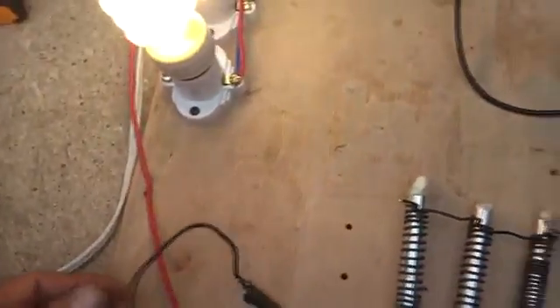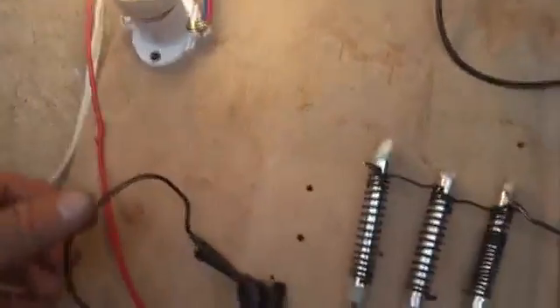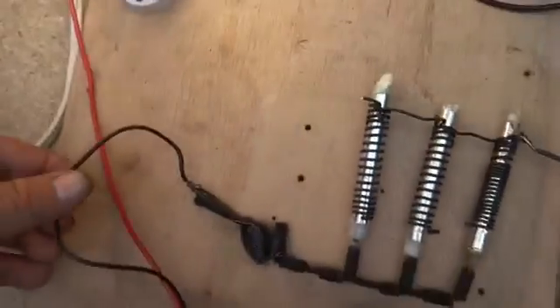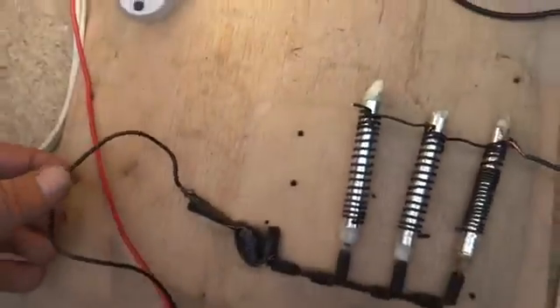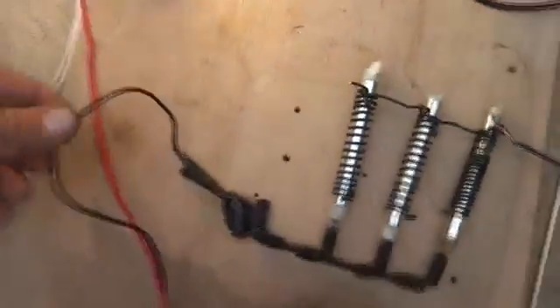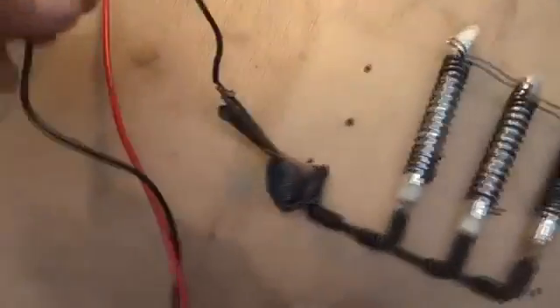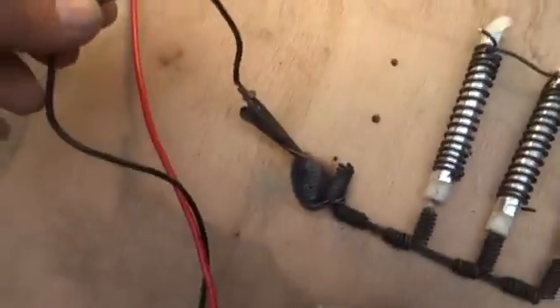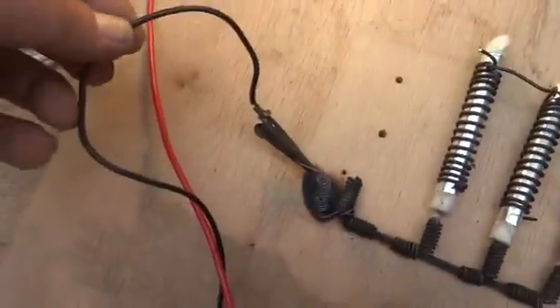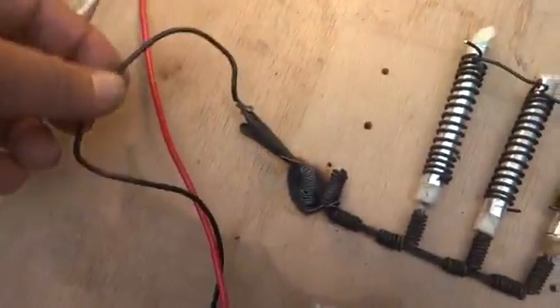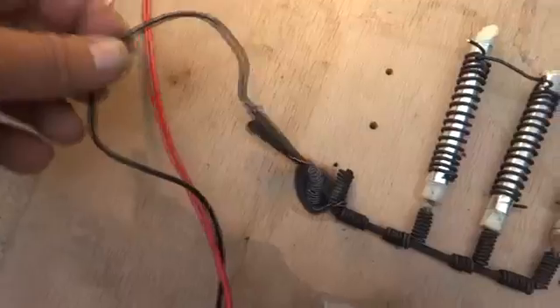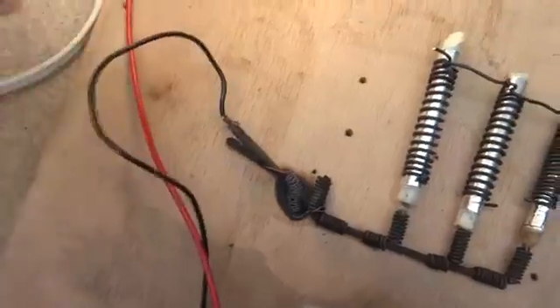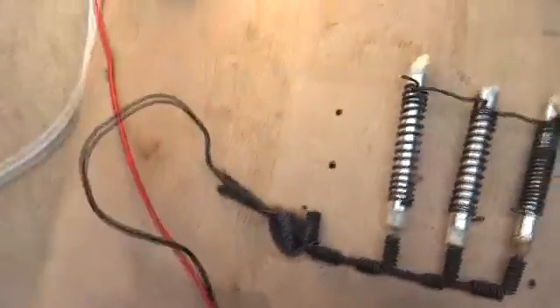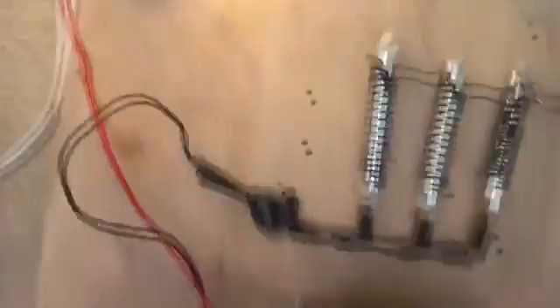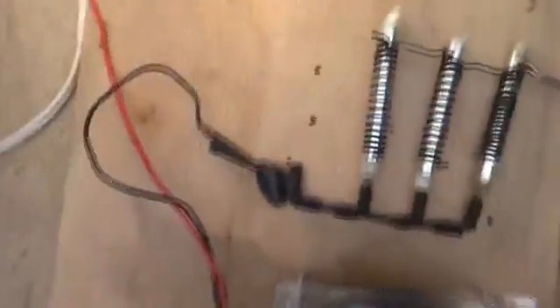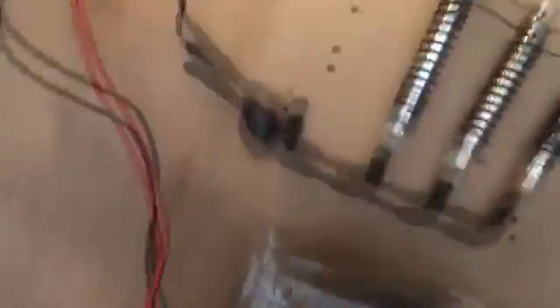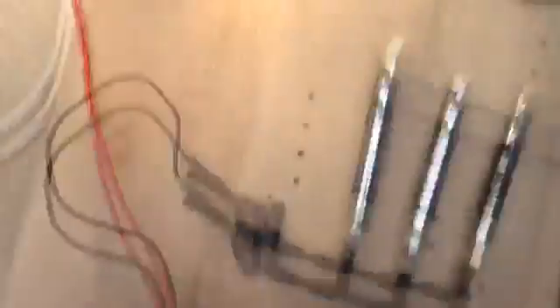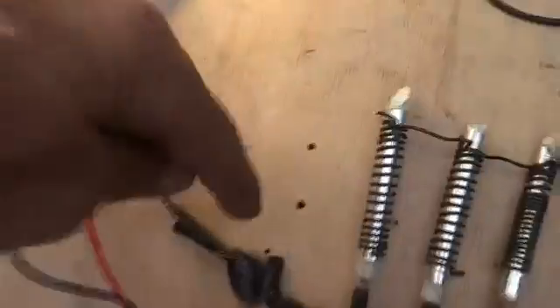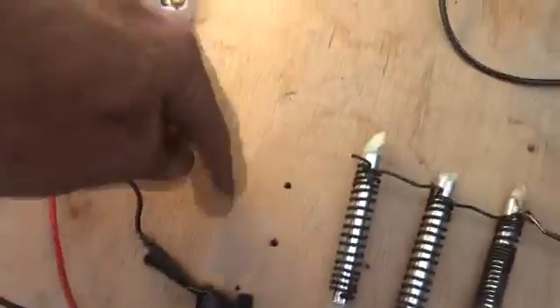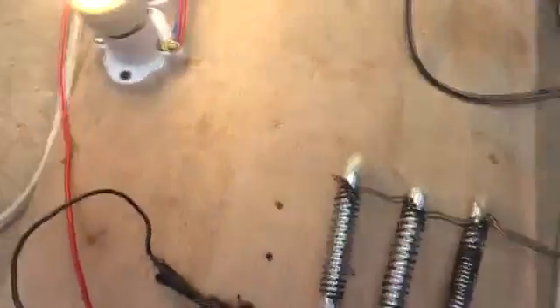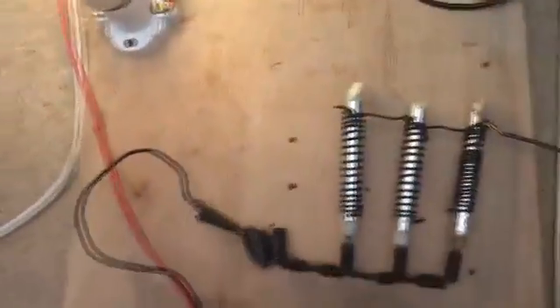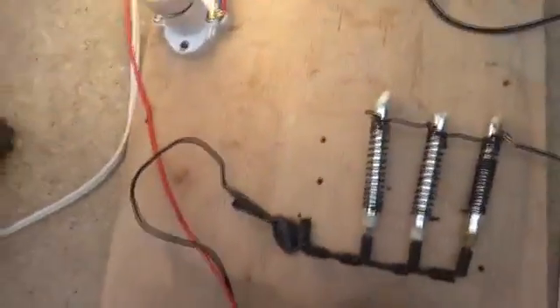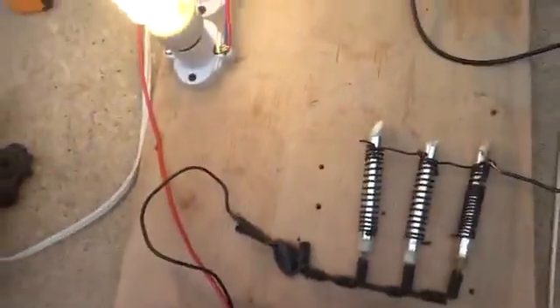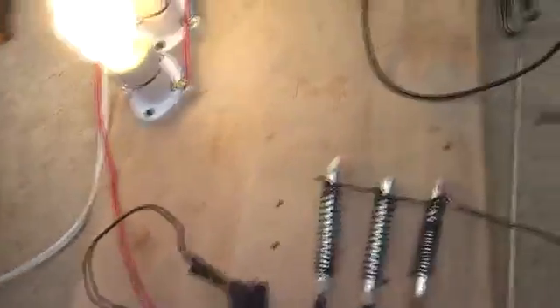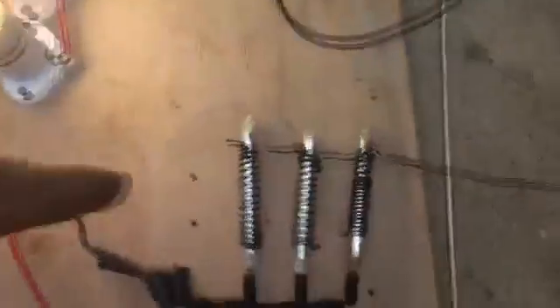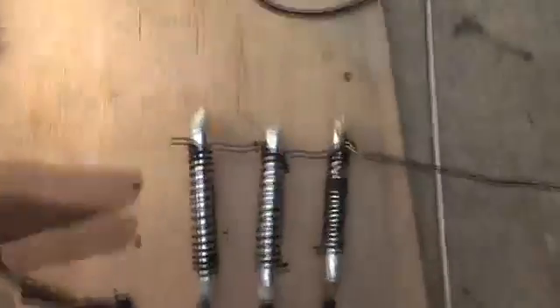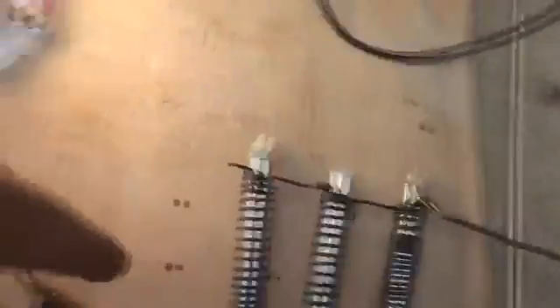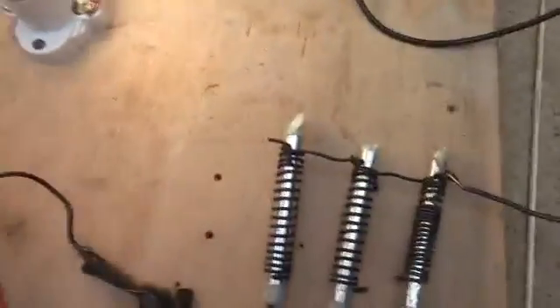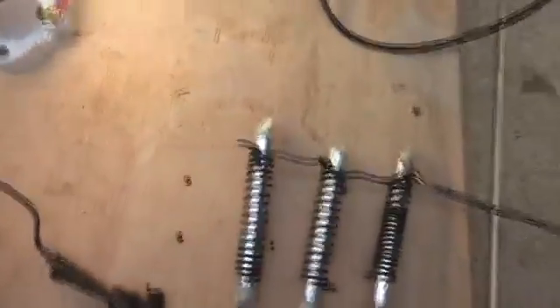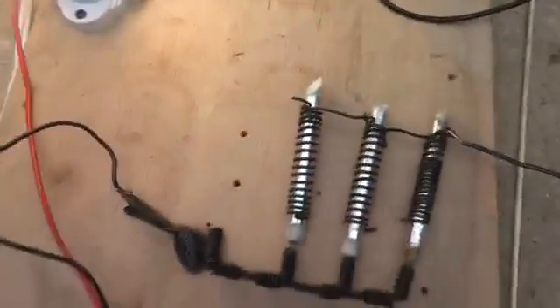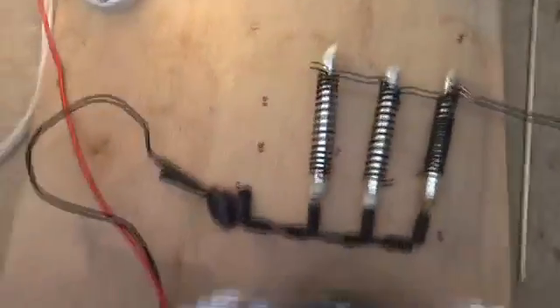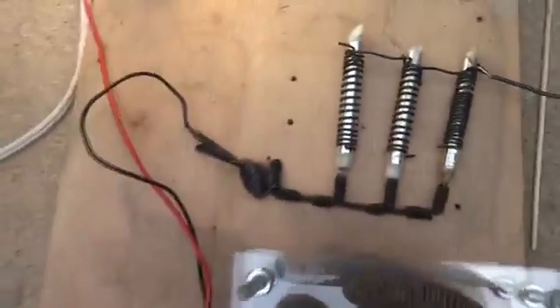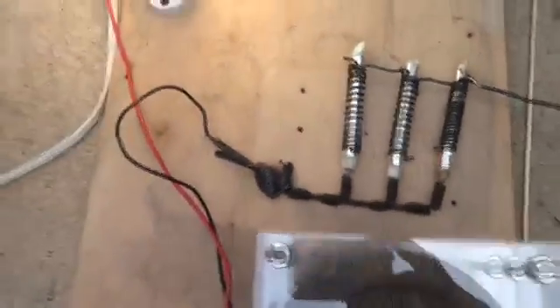Look at this little 20-gauge stranded wire — it didn't melt at all. The piece of bare copper got hot, but that was something I threw on at the end because I burned a cap earlier. Even with three caps we still managed to pull 4 kilowatts.